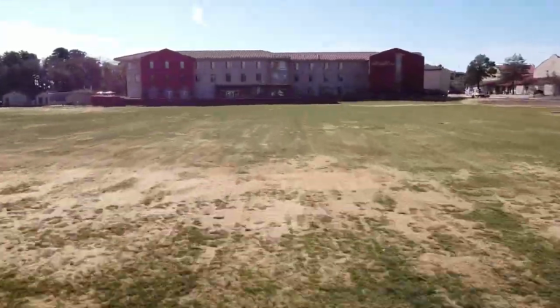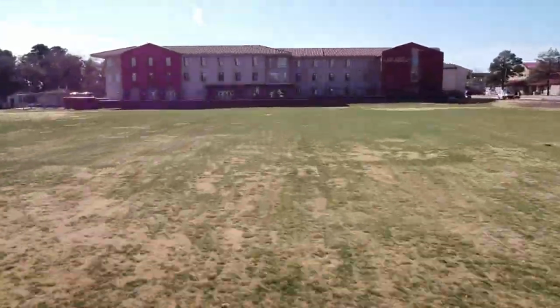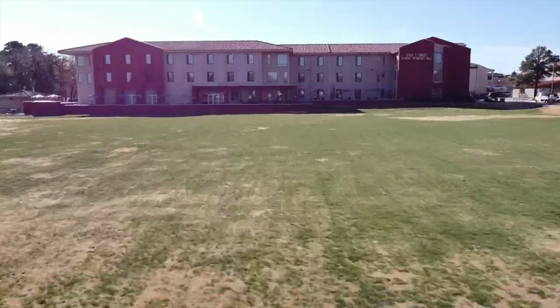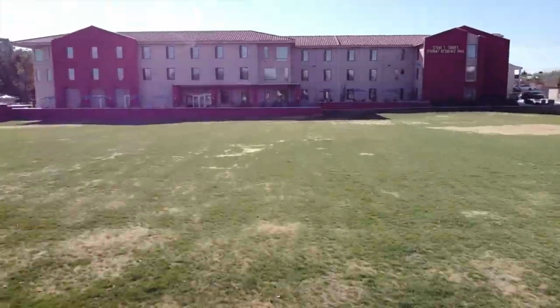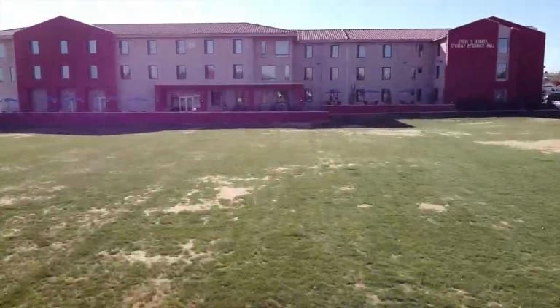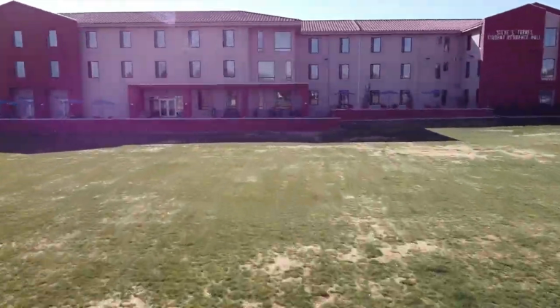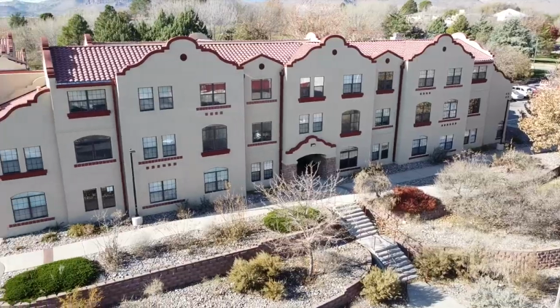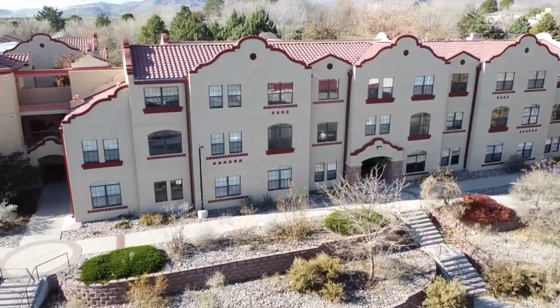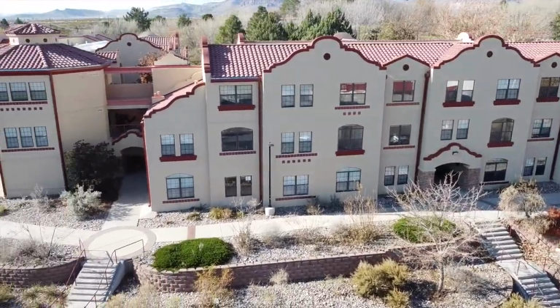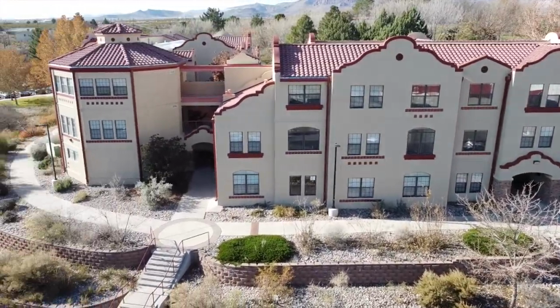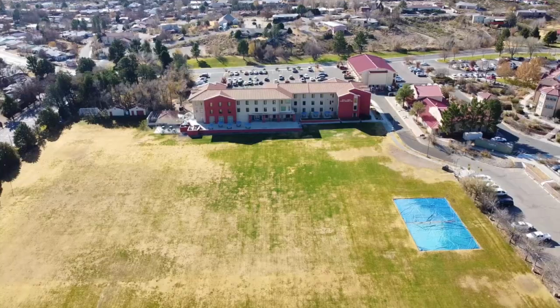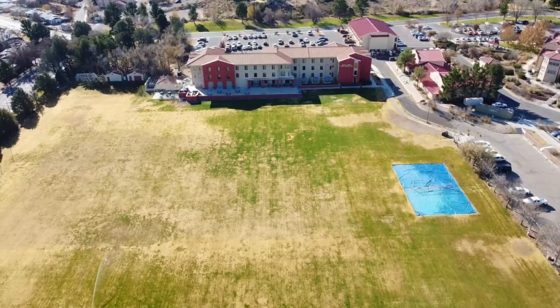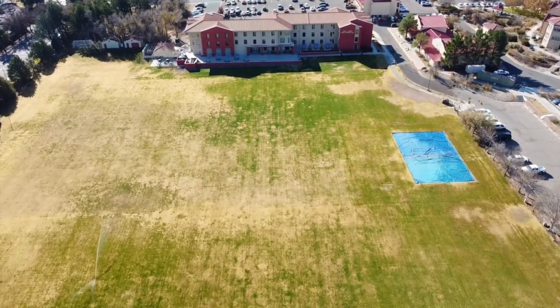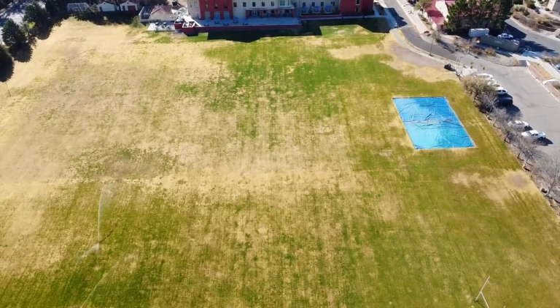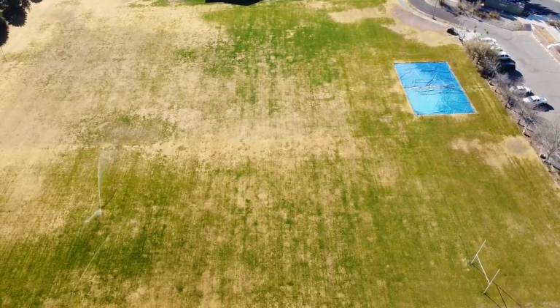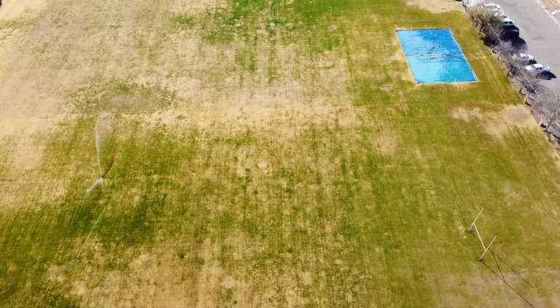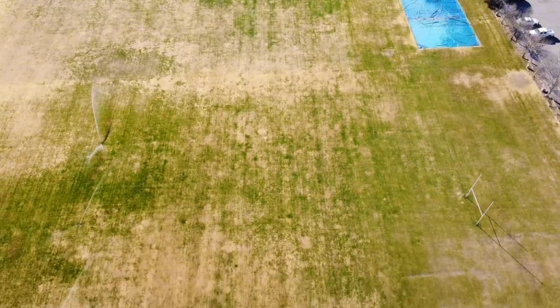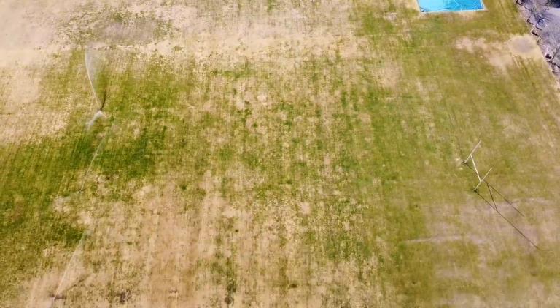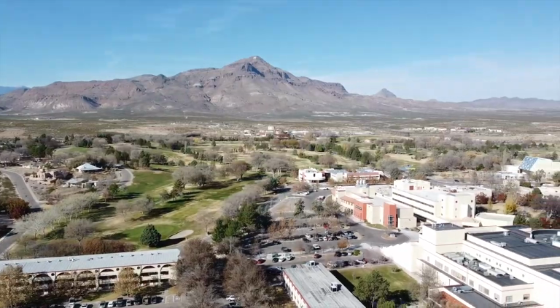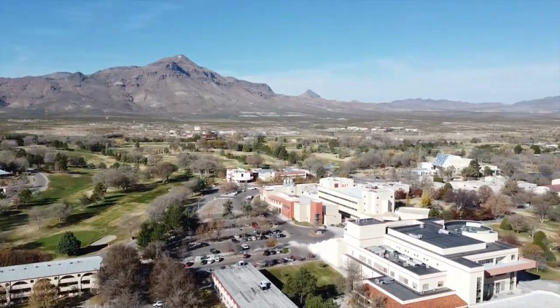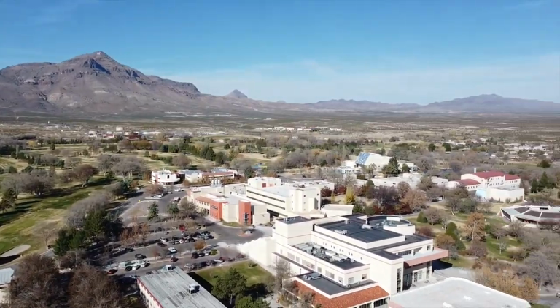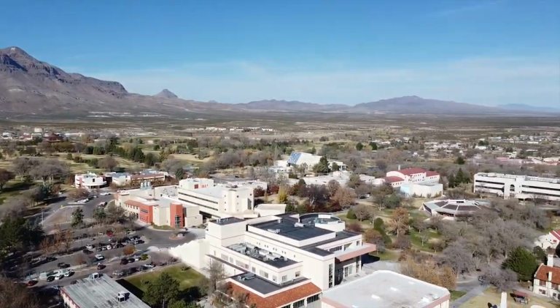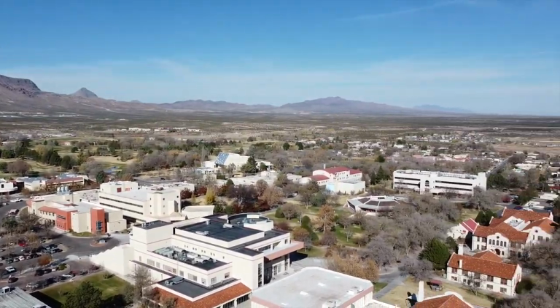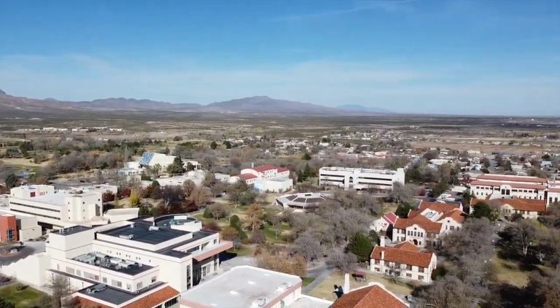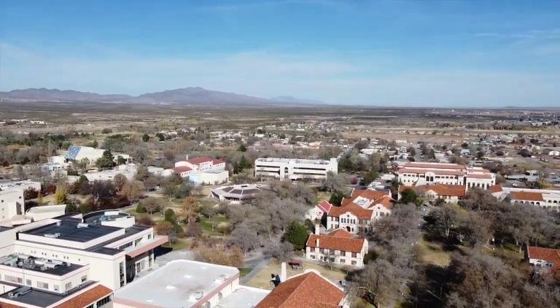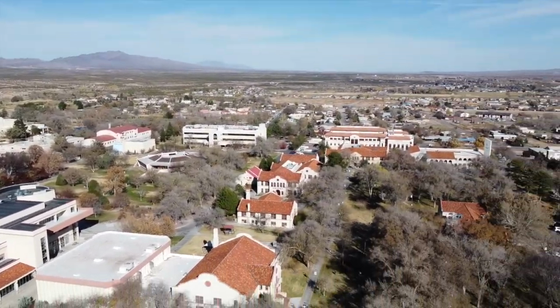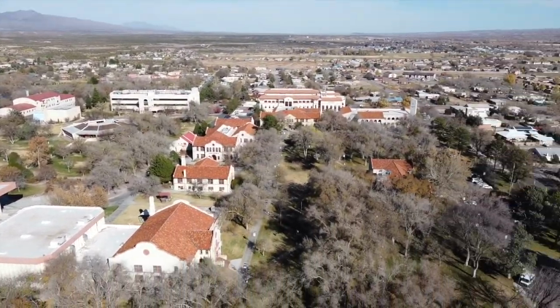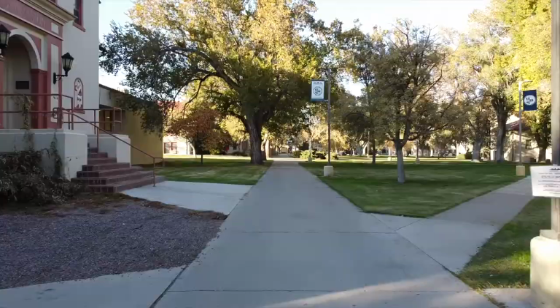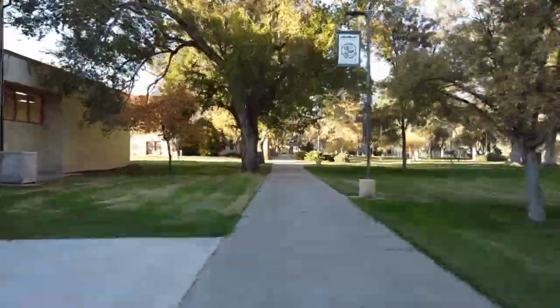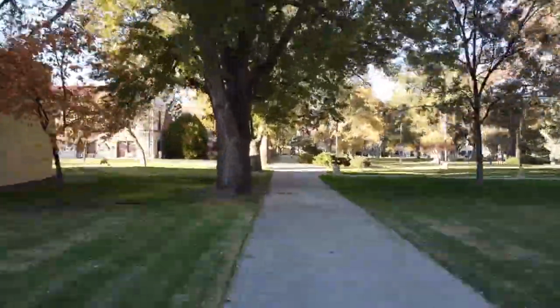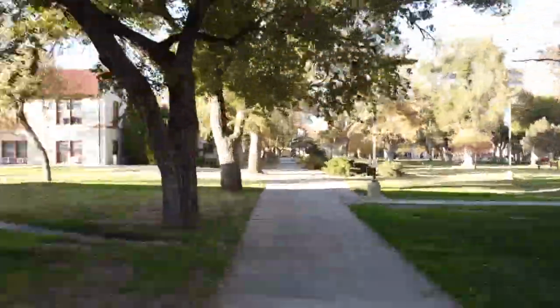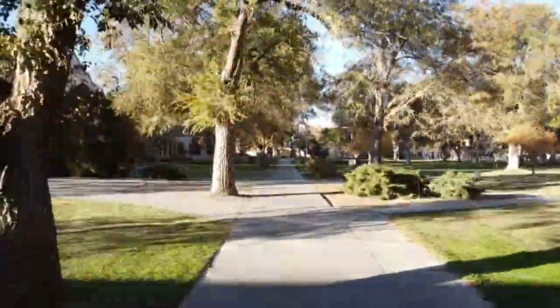As you head across the large athletic field to your dorm or apartment, you may catch a glimpse of rugby, soccer, or volleyball being played. With M Mountain in the distance, New Mexico Tech's campus is an amazing location for your college experience.